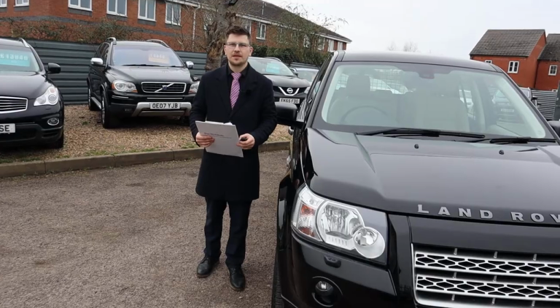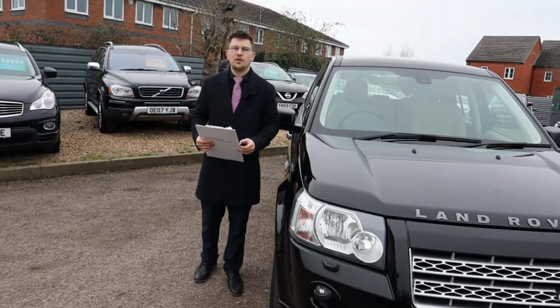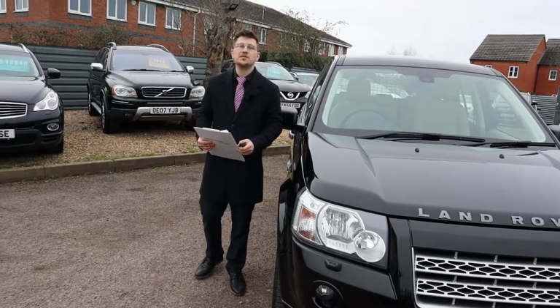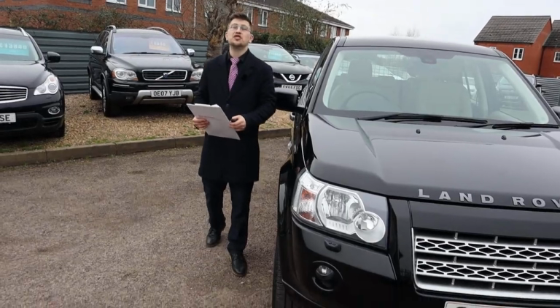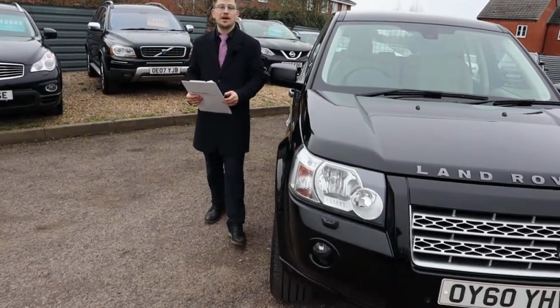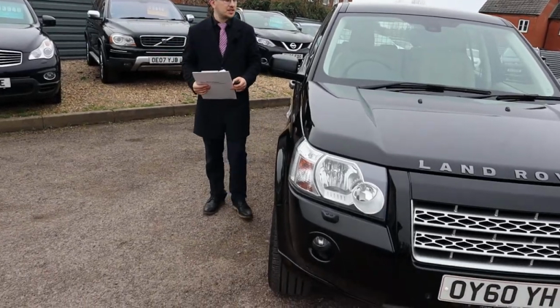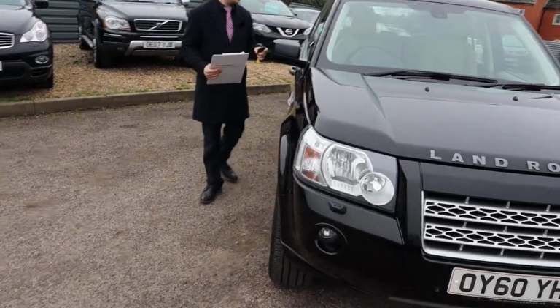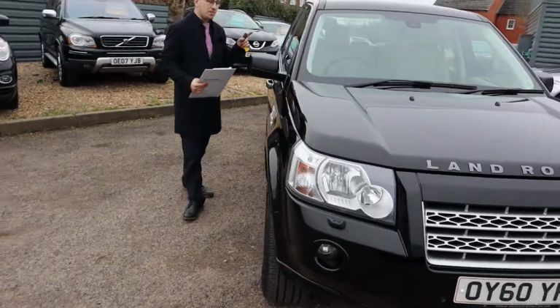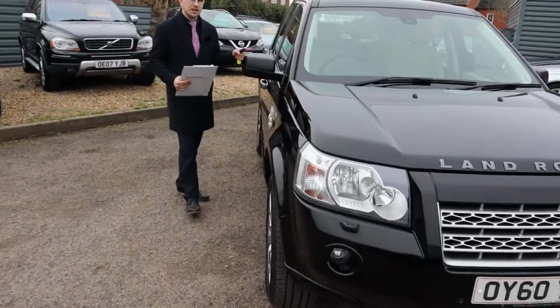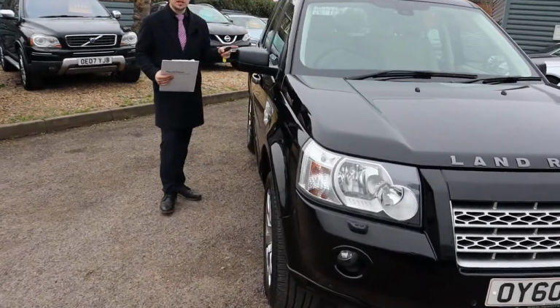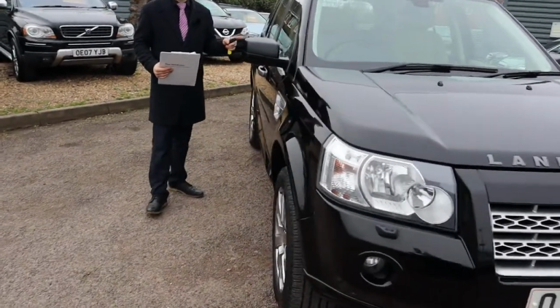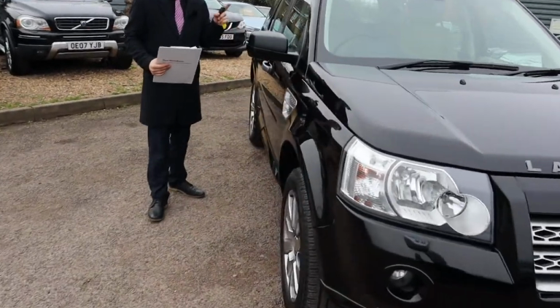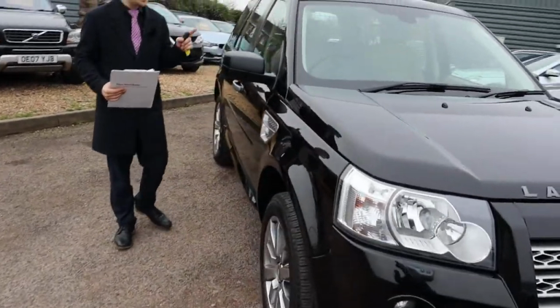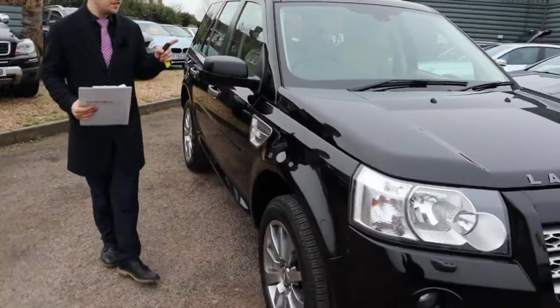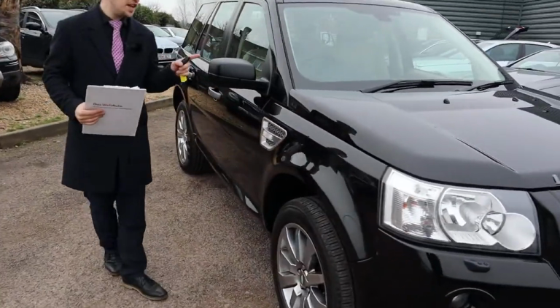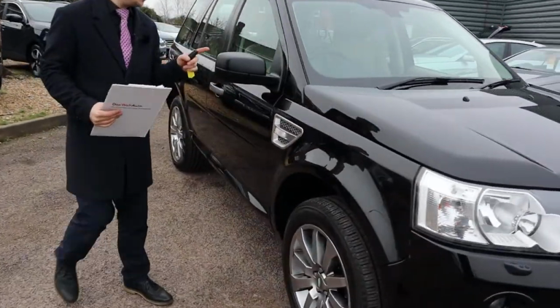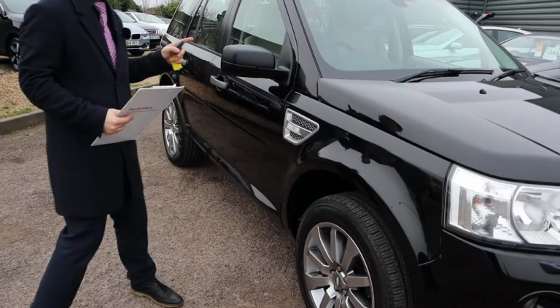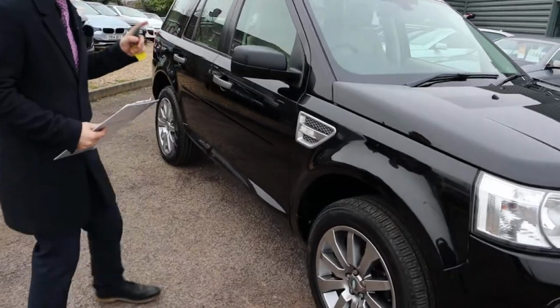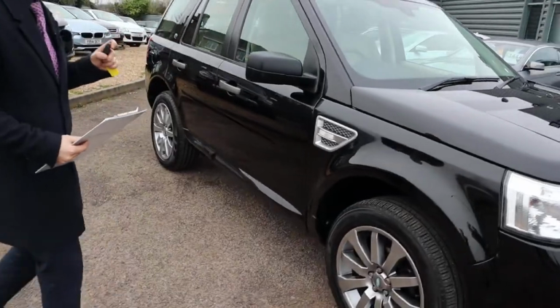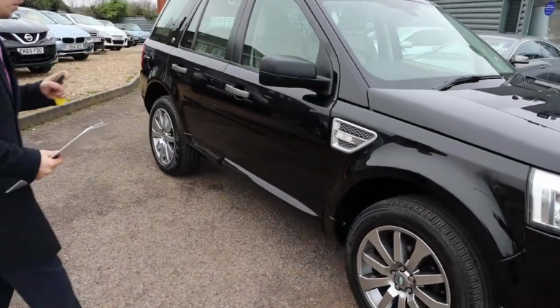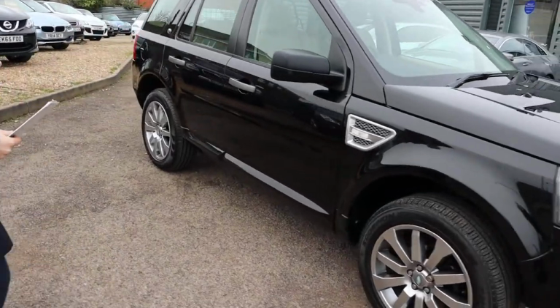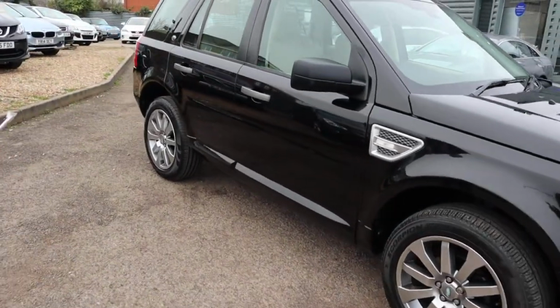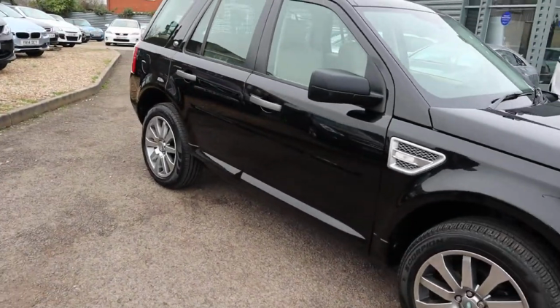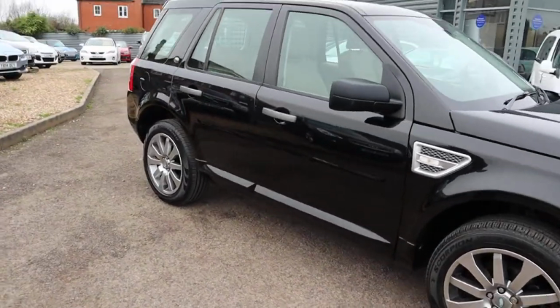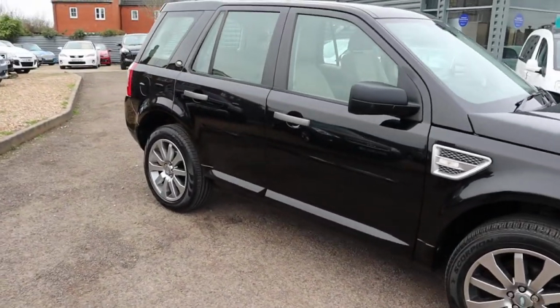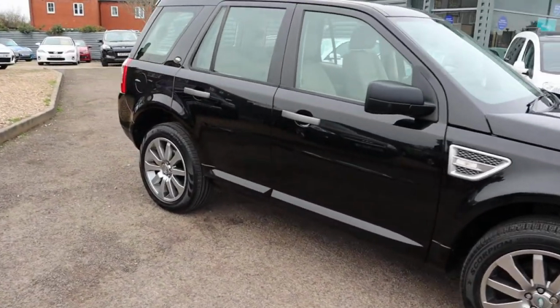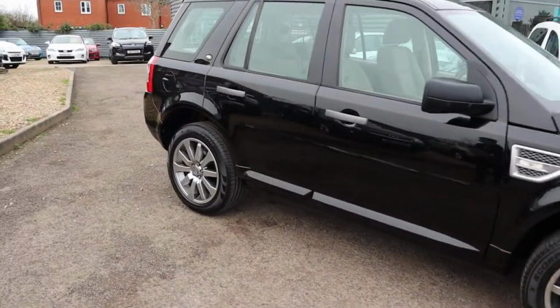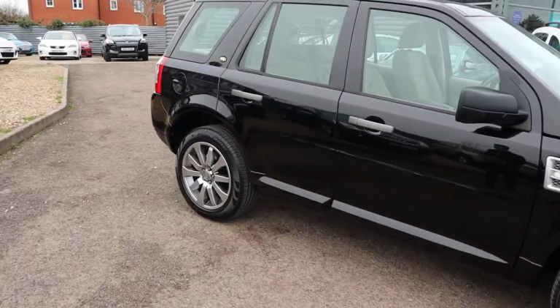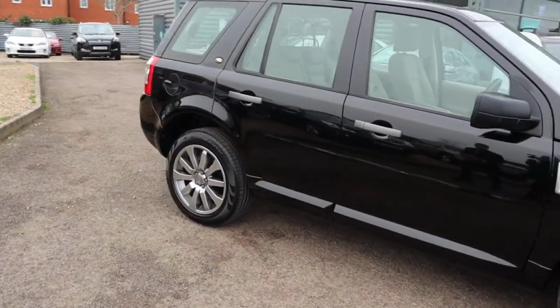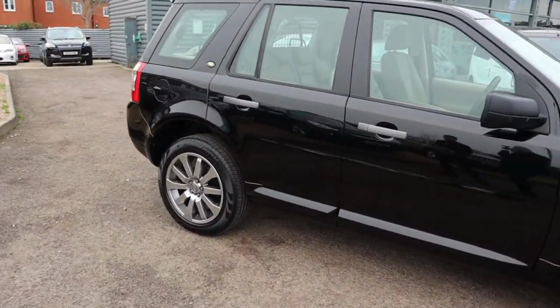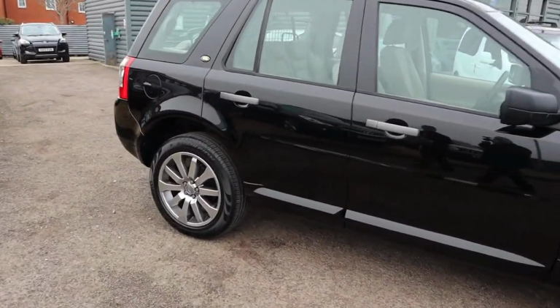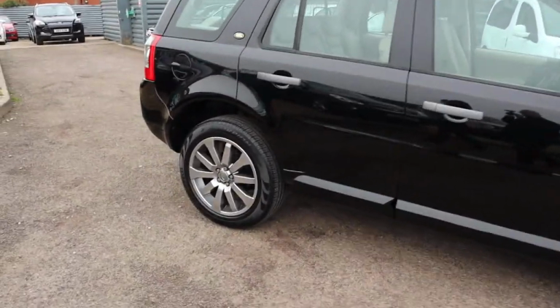Welcome to Country Car, my name's Tom. Brand new to stock is this stunning Freelander. I'm going to give you a walk around it today, show you a few of the features and the general condition of it.